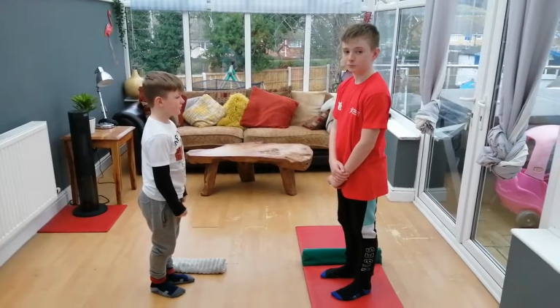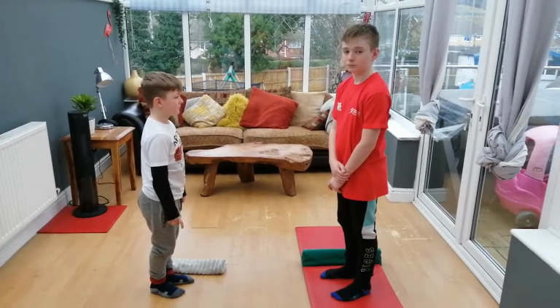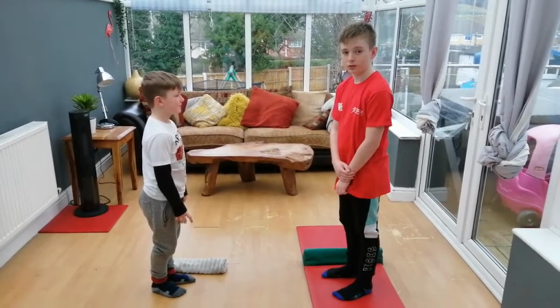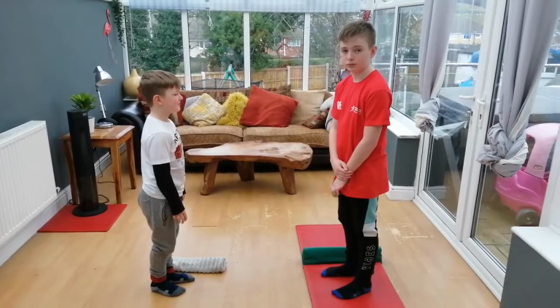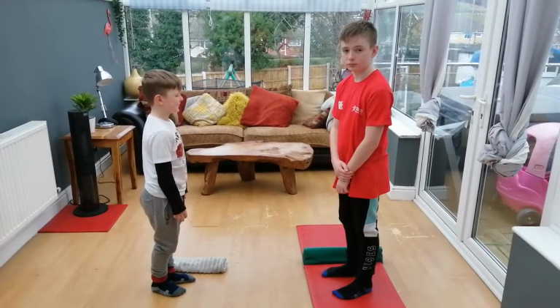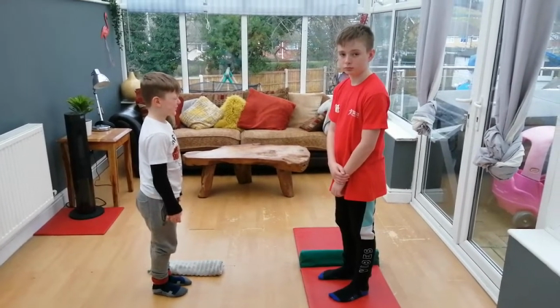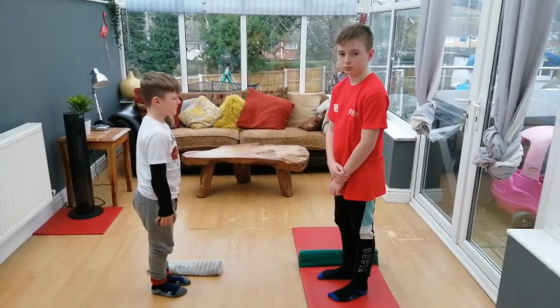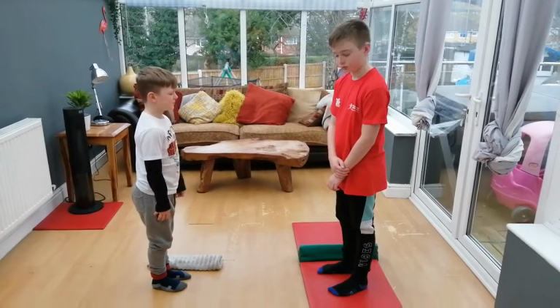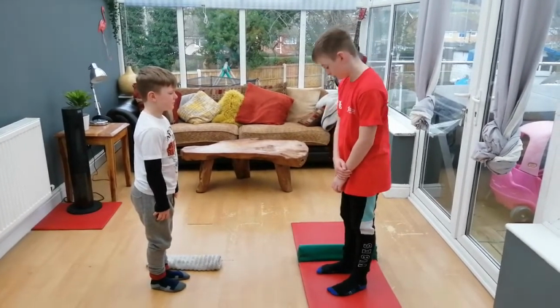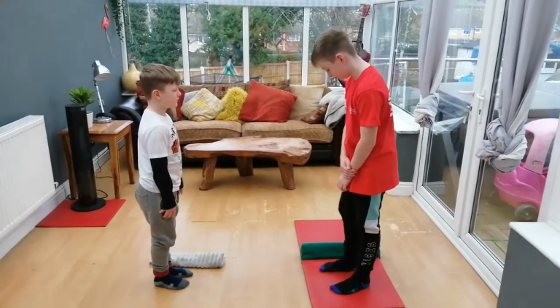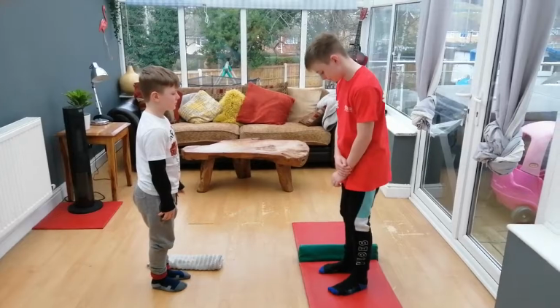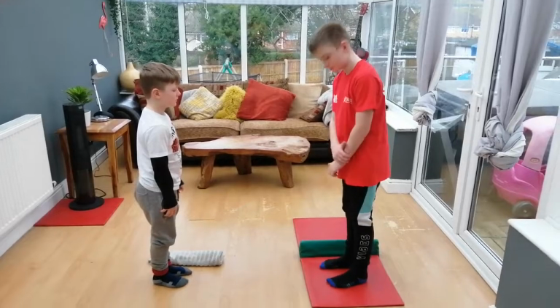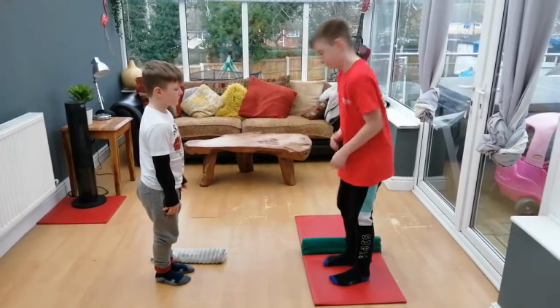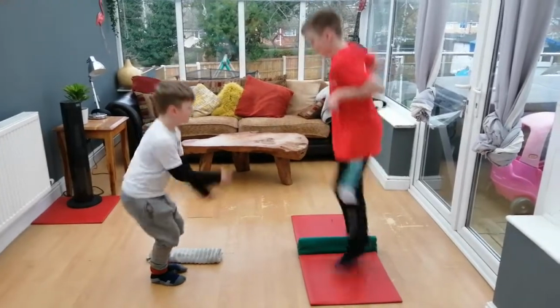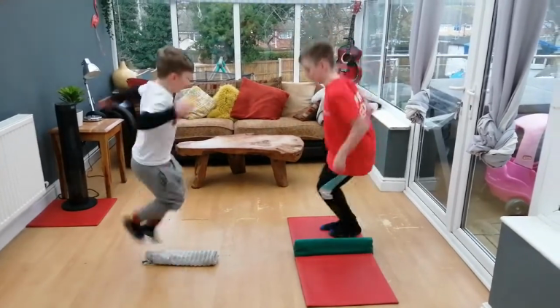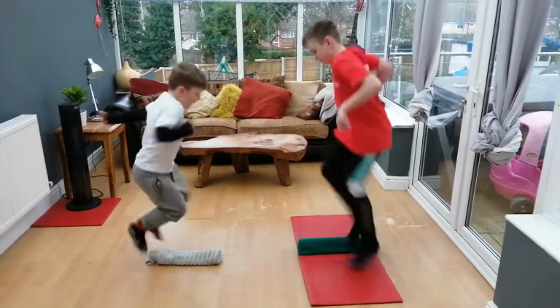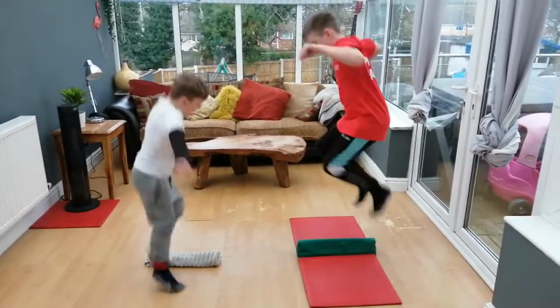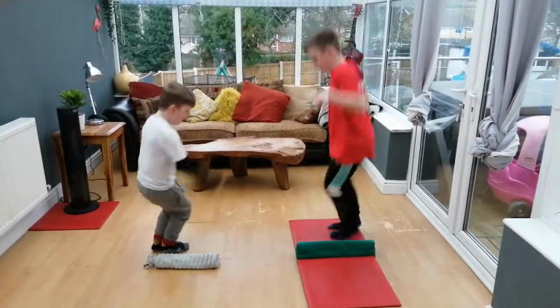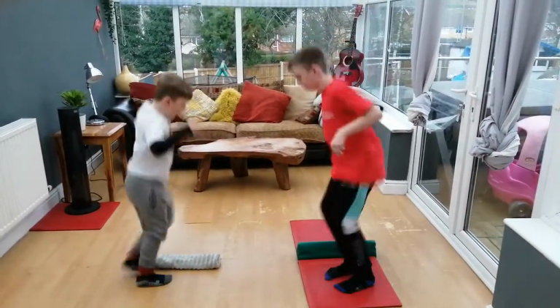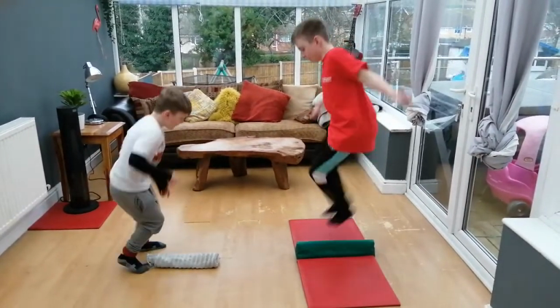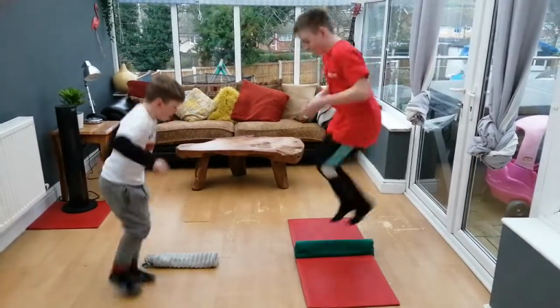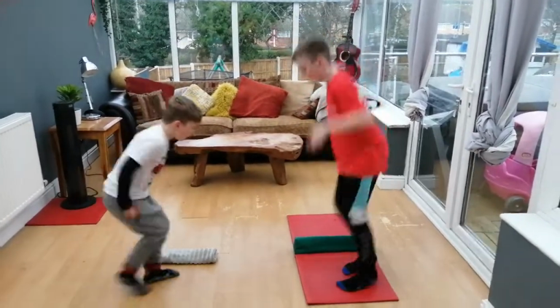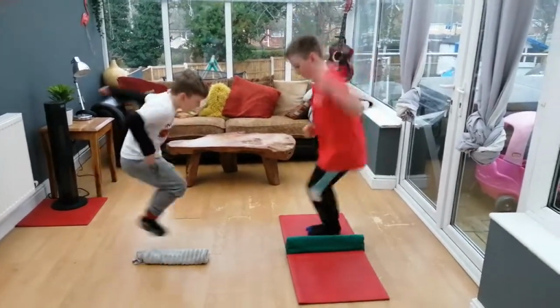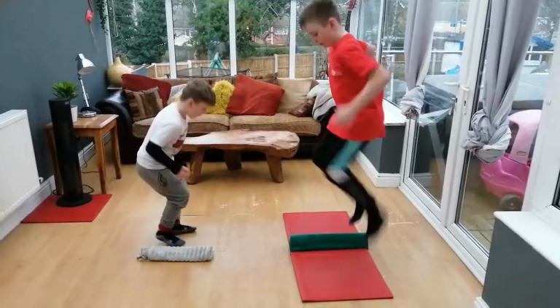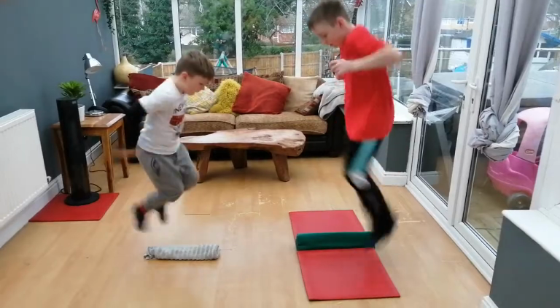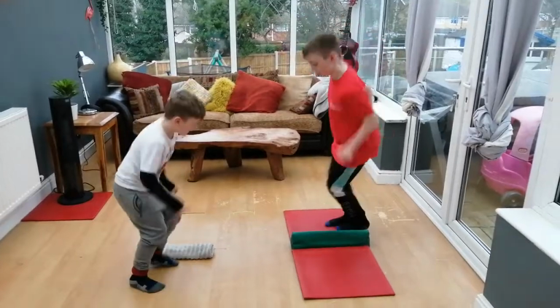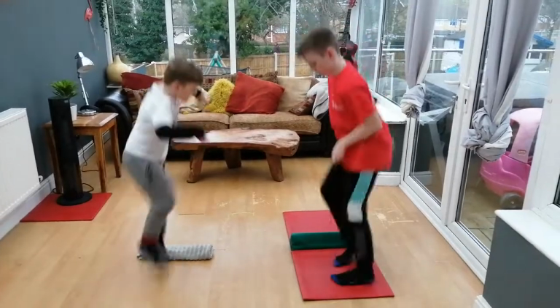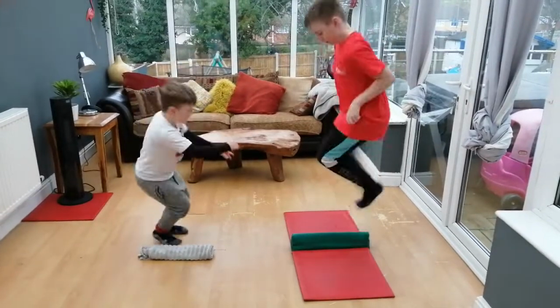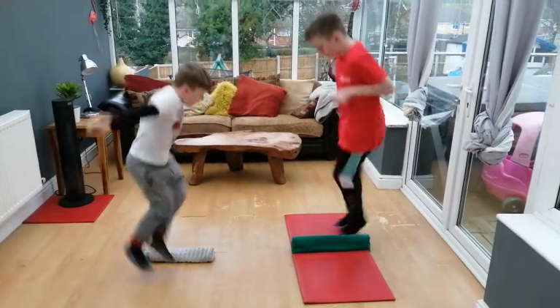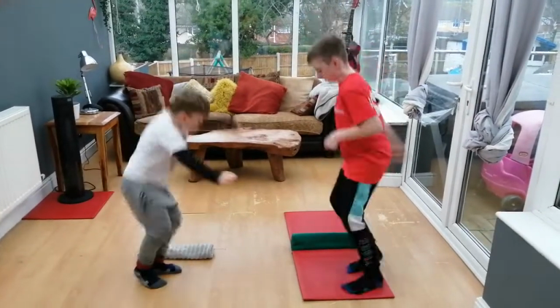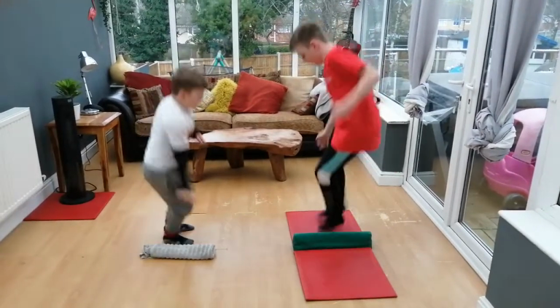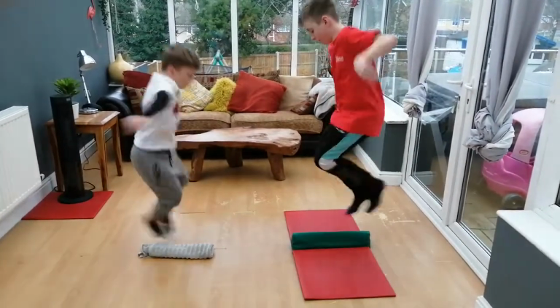Hi everybody, this is our speed bounce challenge — off you go boys! So we've got two versions here for you: at home and at school. At school, Louis is on the speed bounce mat, which is something you might use.